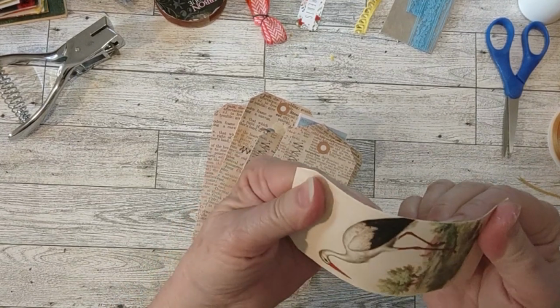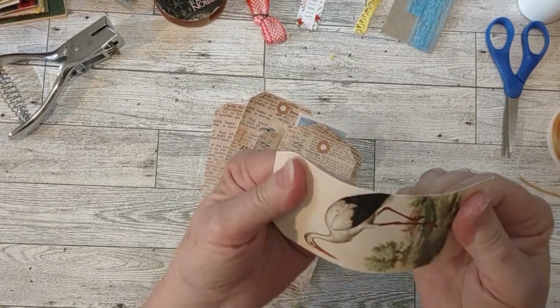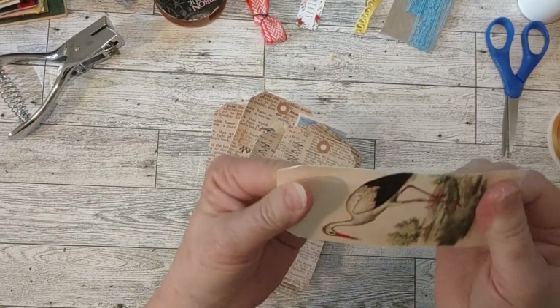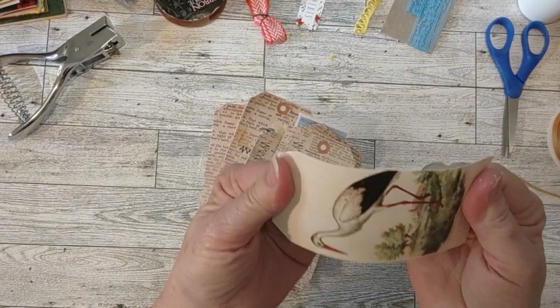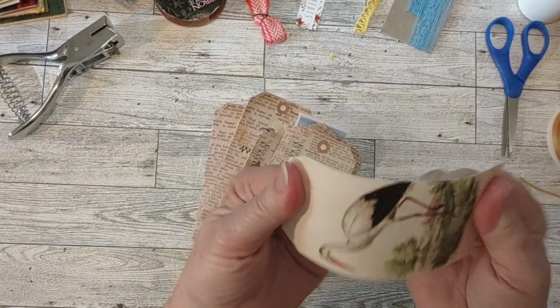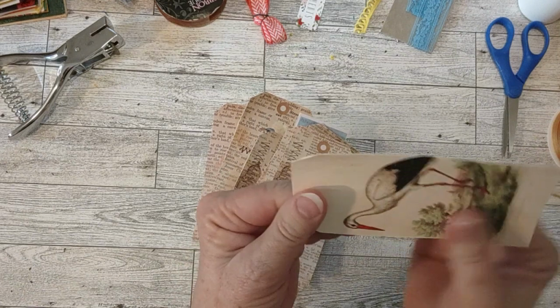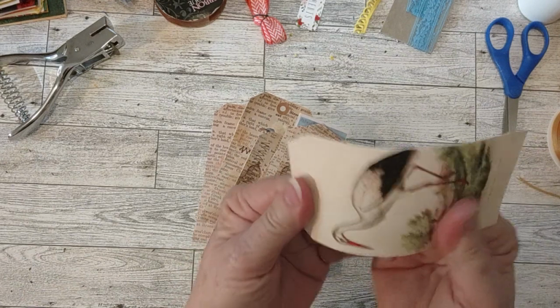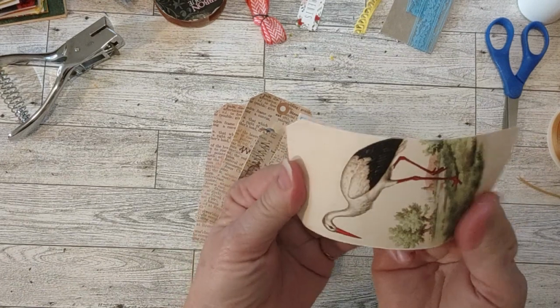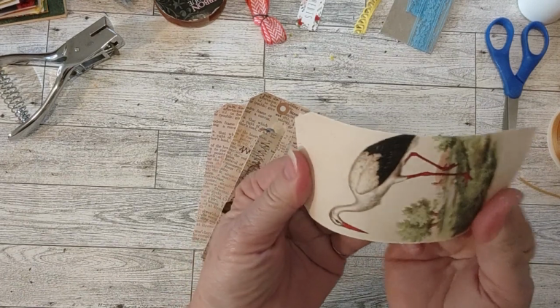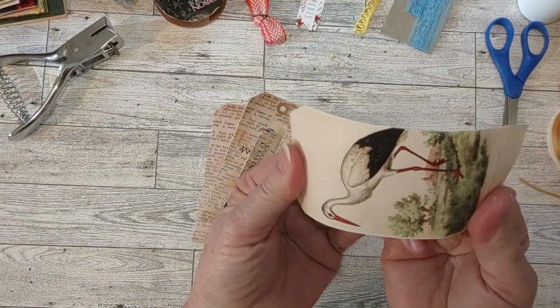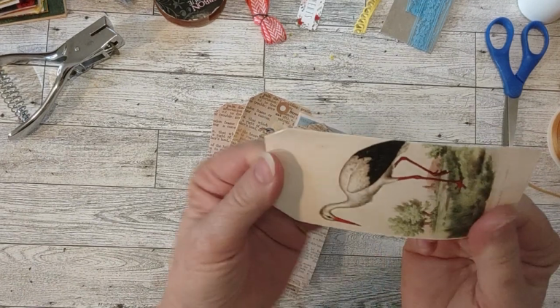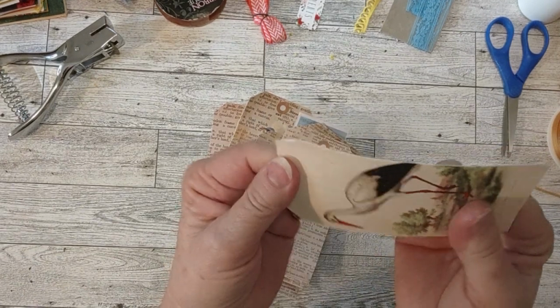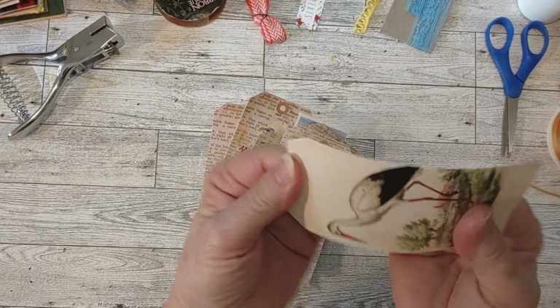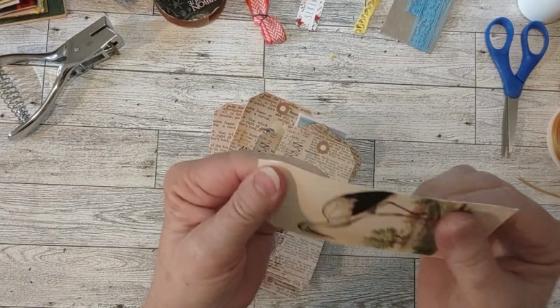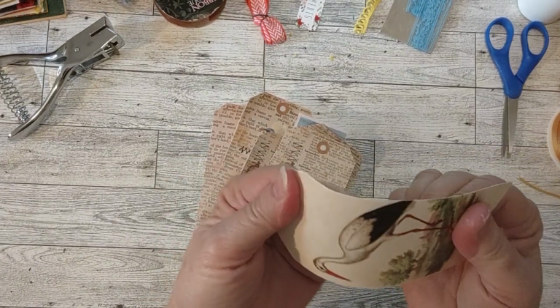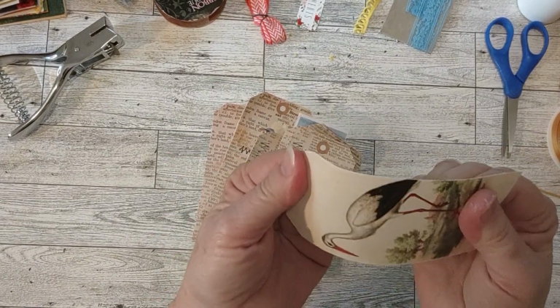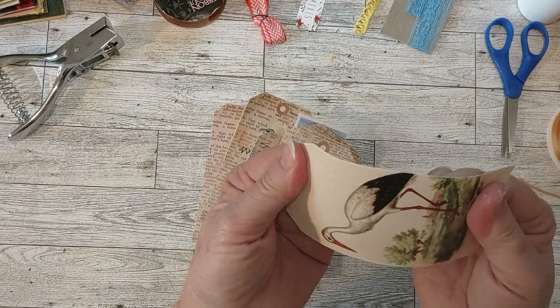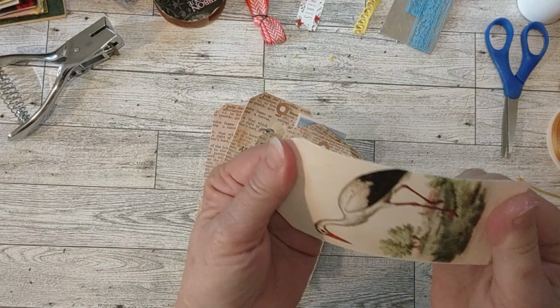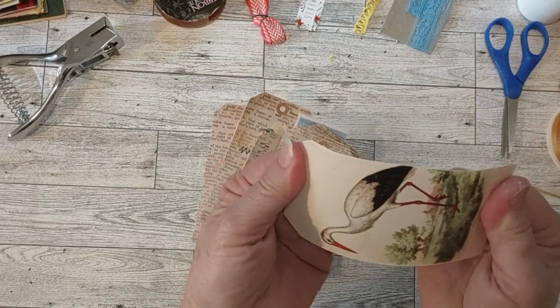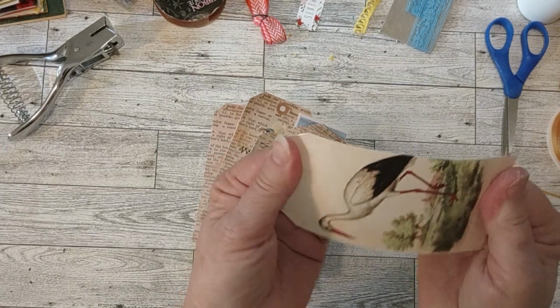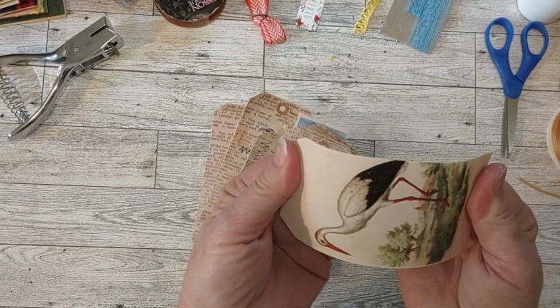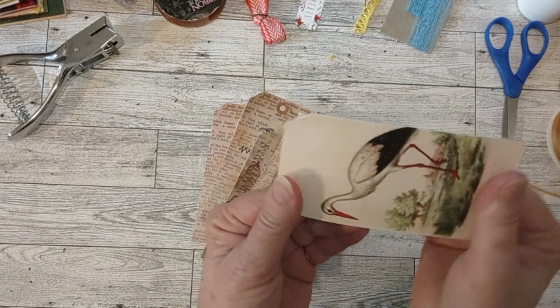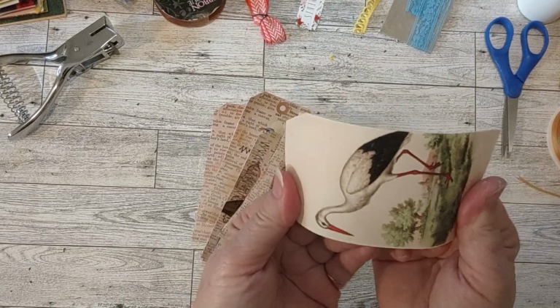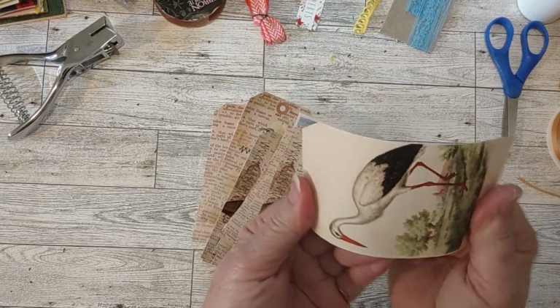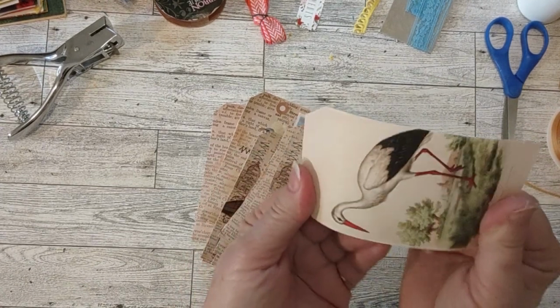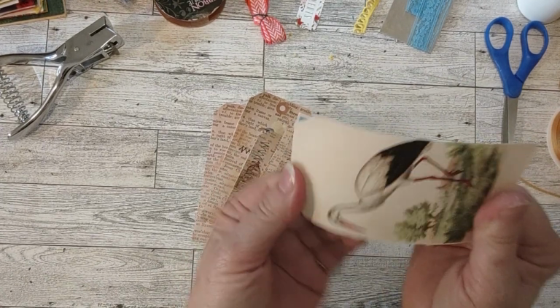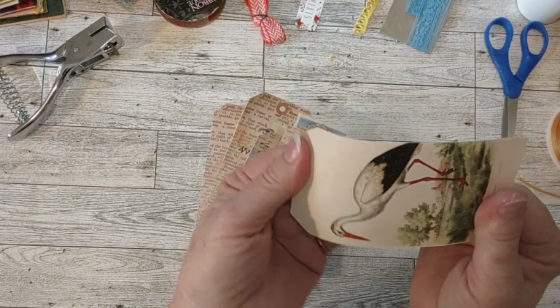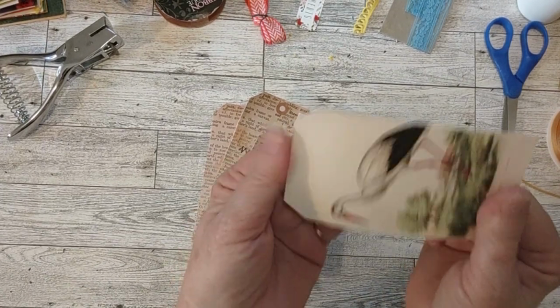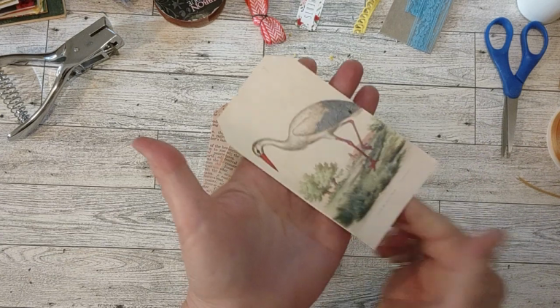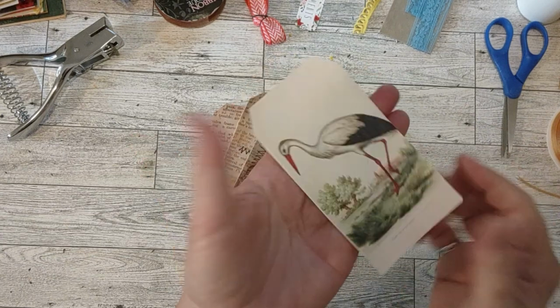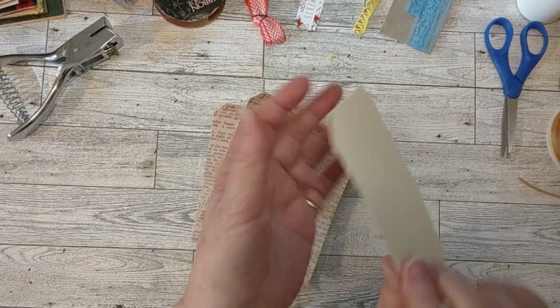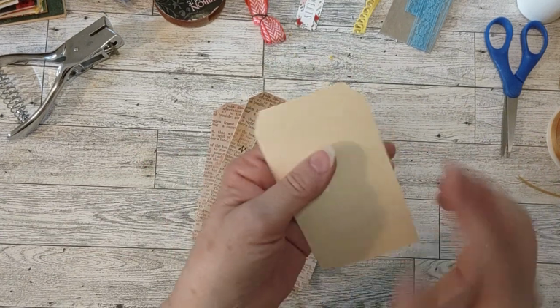When it's like that and curved, you can put it in a book or just do this - kind of bend it back a little bit. Usually it will just straighten itself out. I'm just folding it back like that, bending it a little bit, and then it's pretty flat.